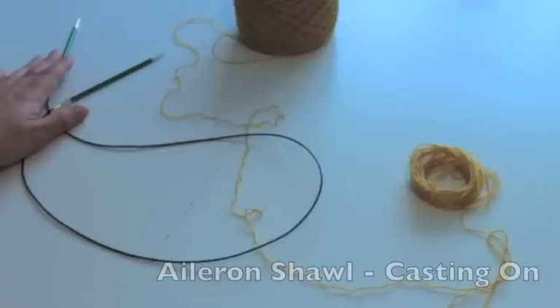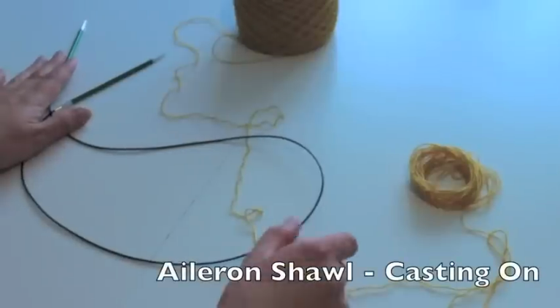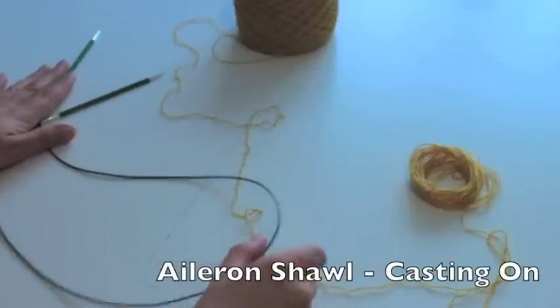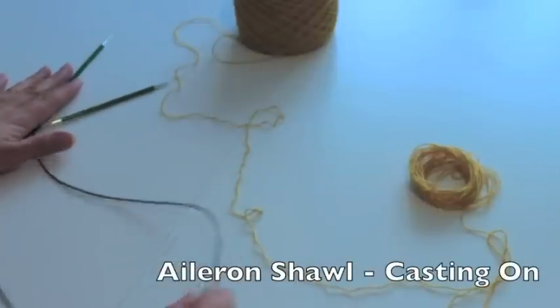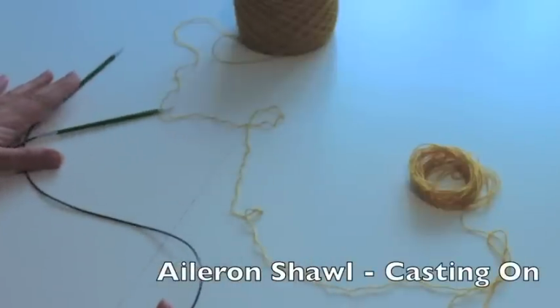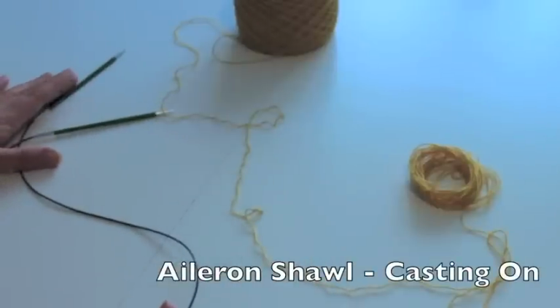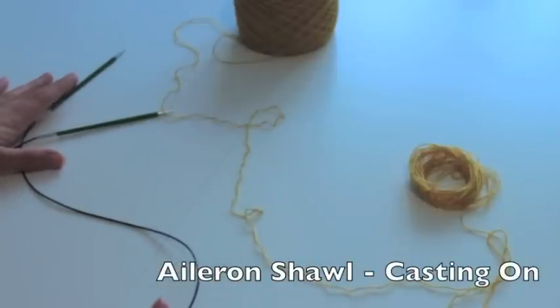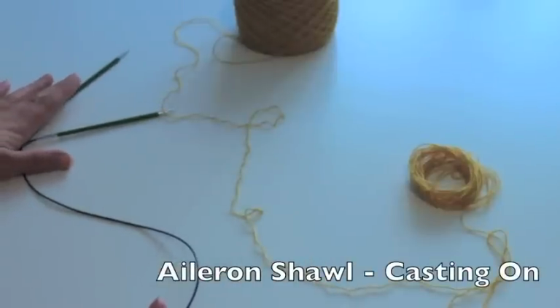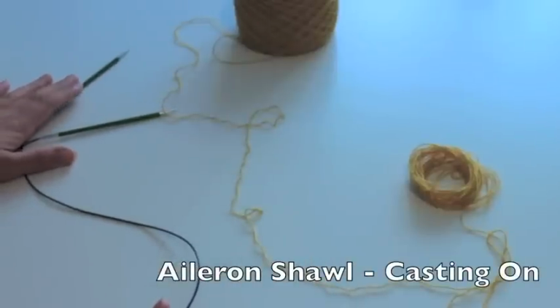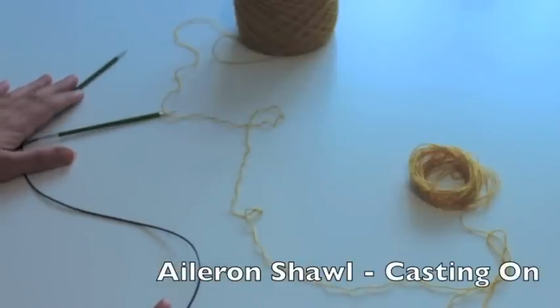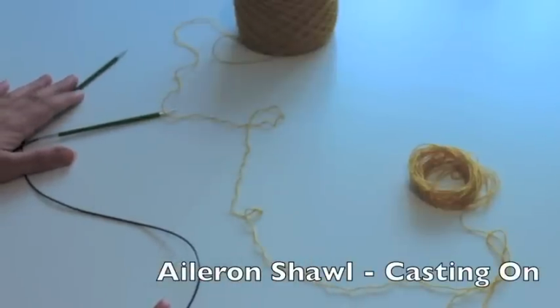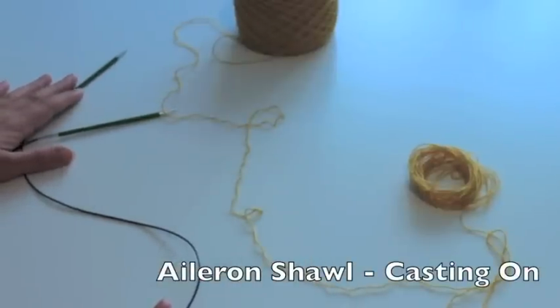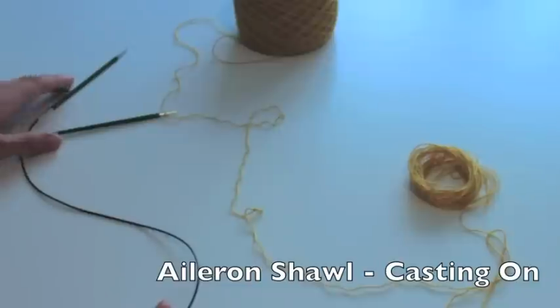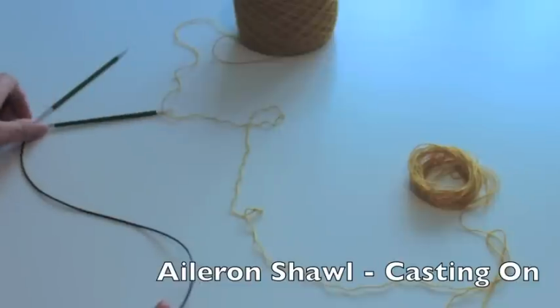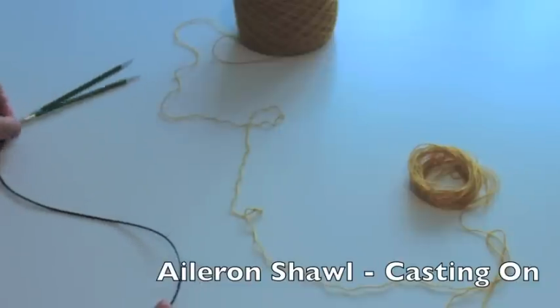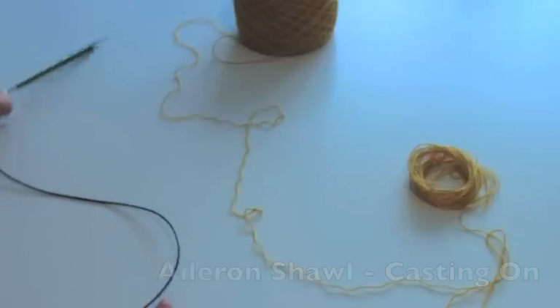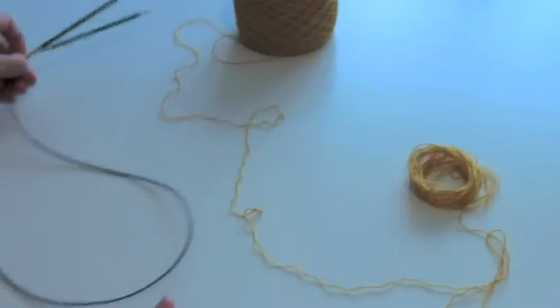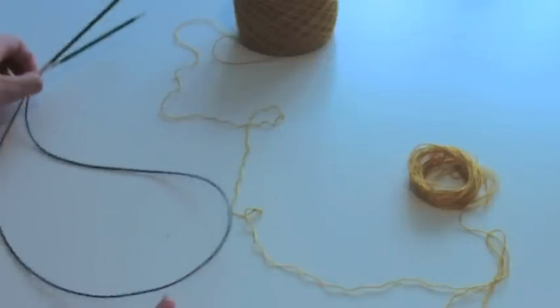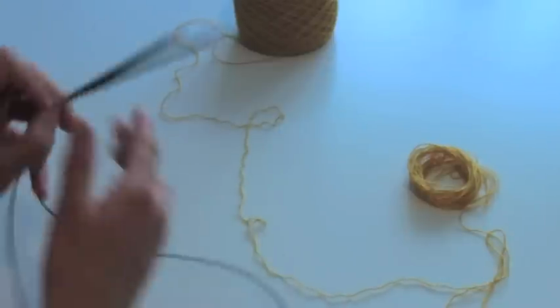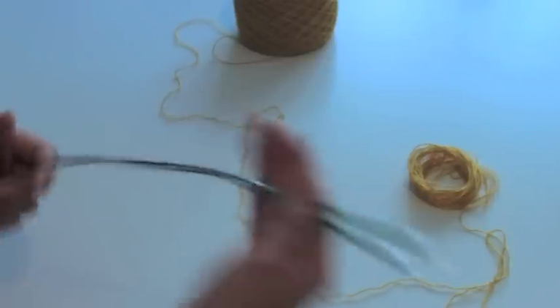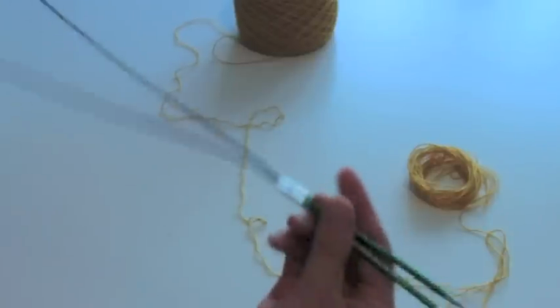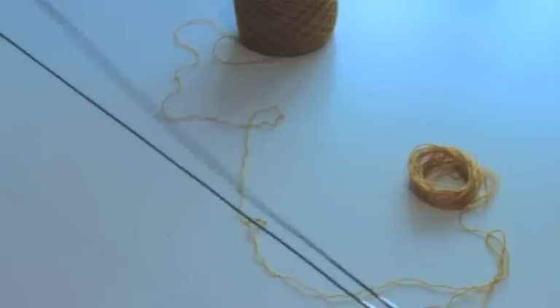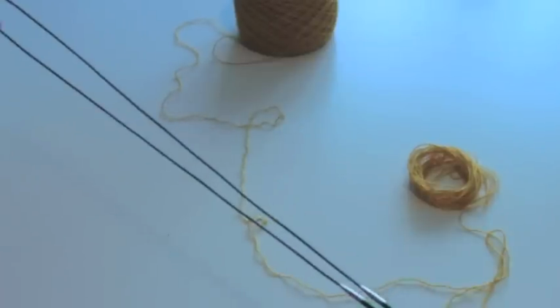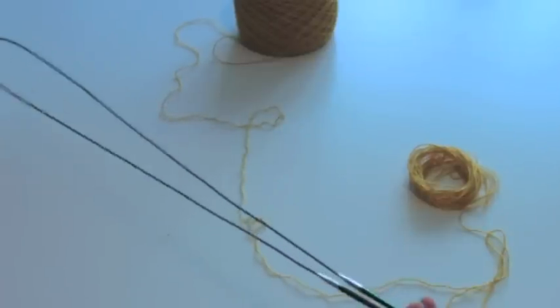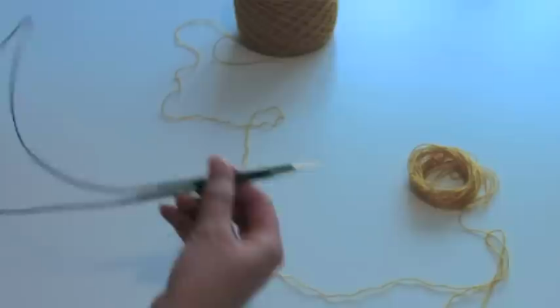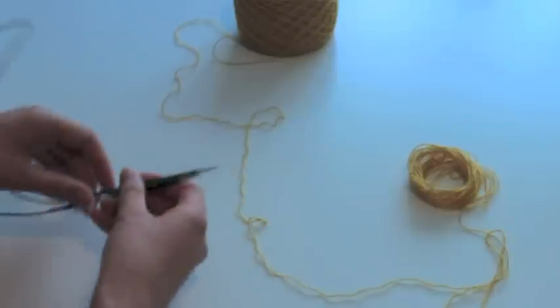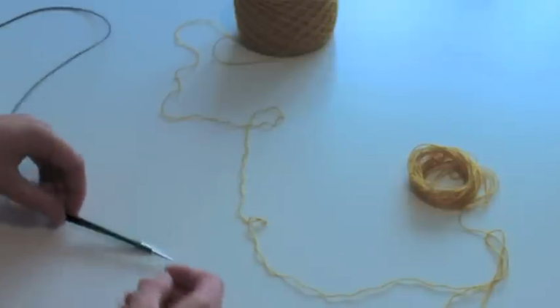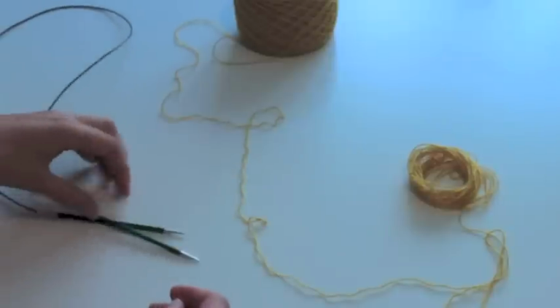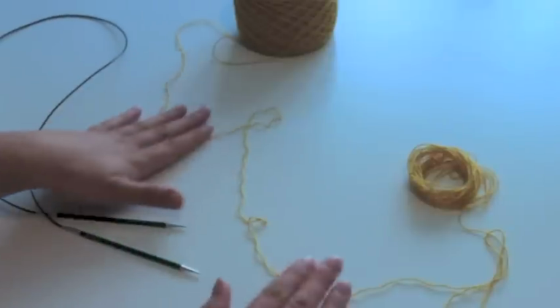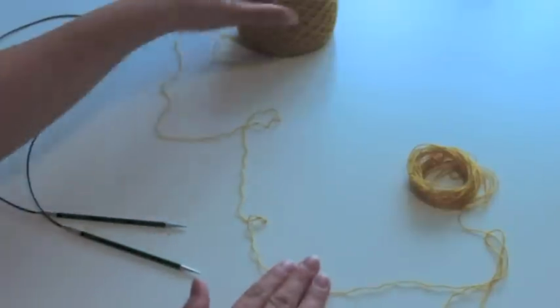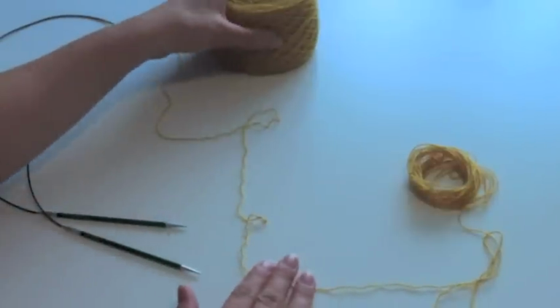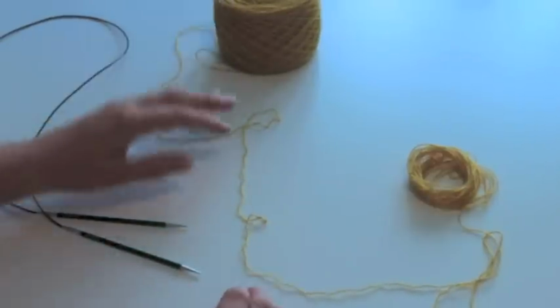In this video I'll show you how to cast on using Judy's Magic Cast On for the aileron shawl. I have my circular needles and my main color yarn over here.